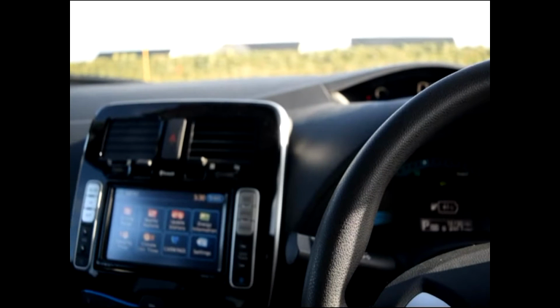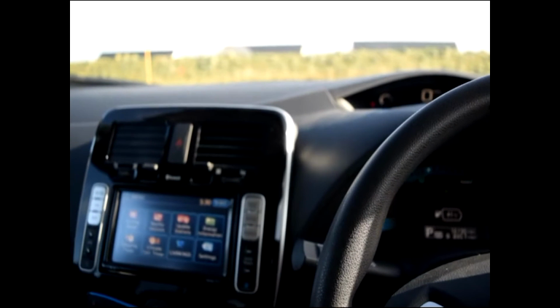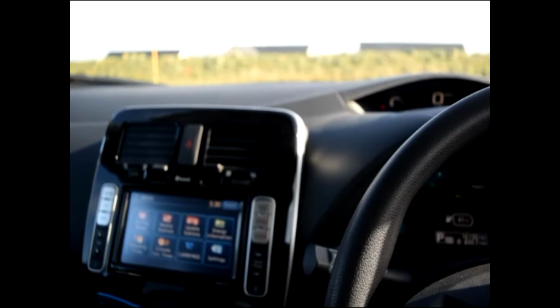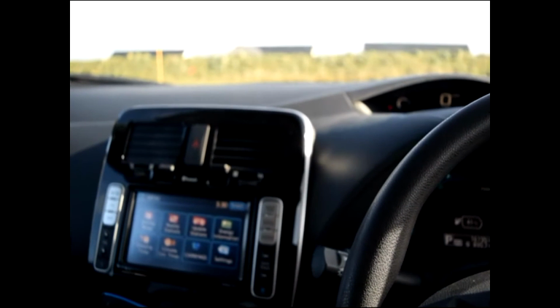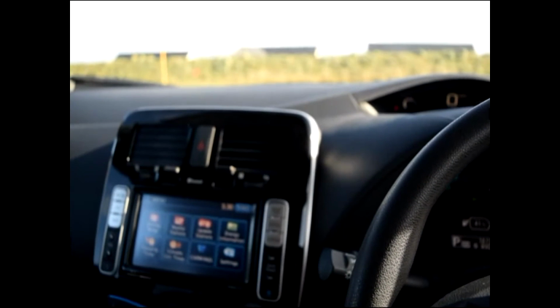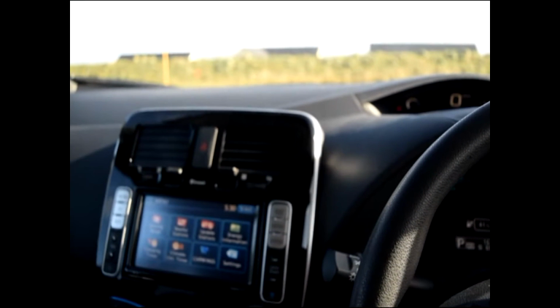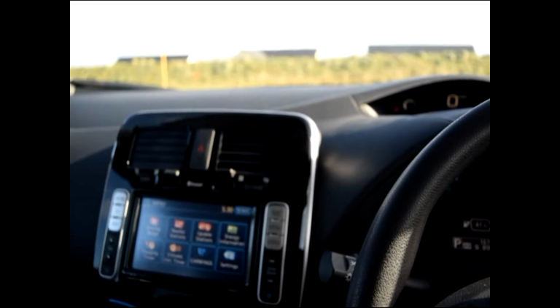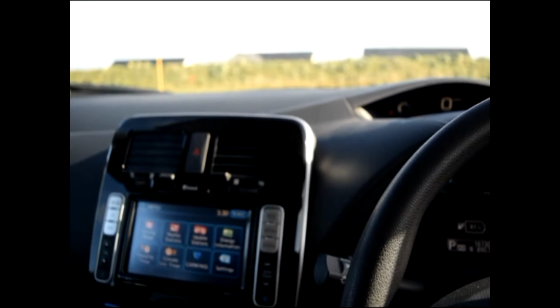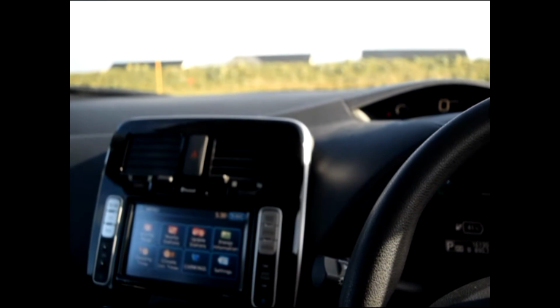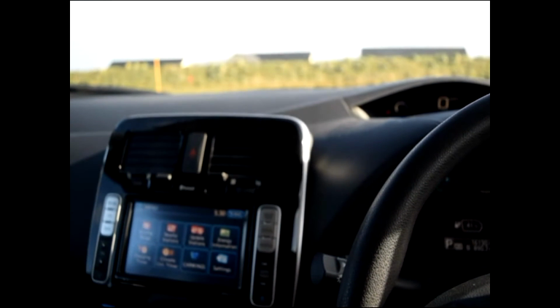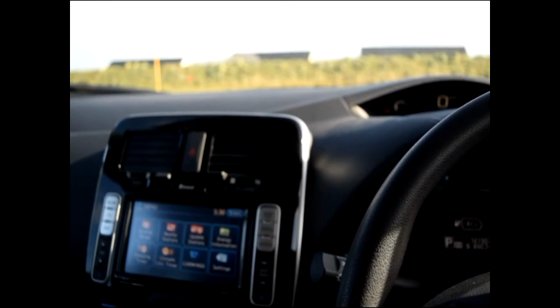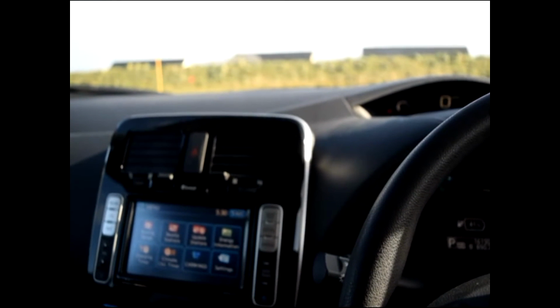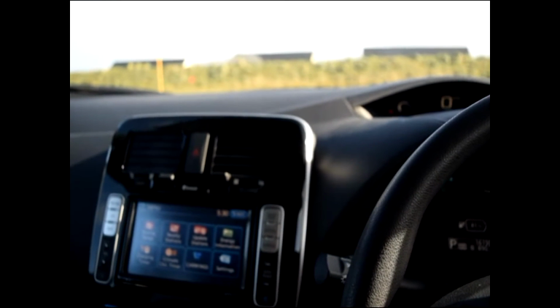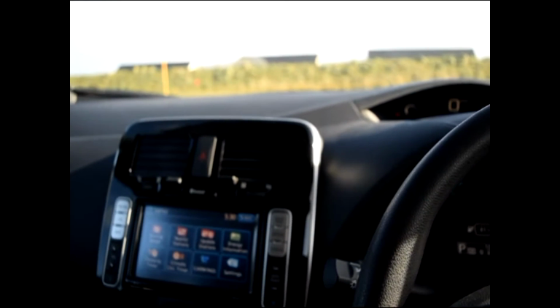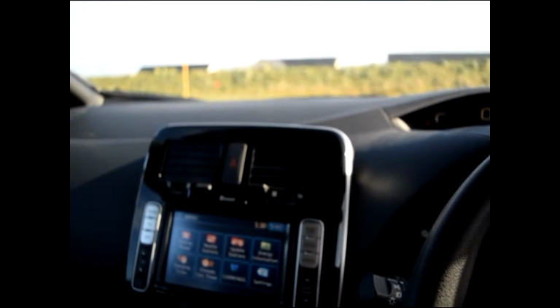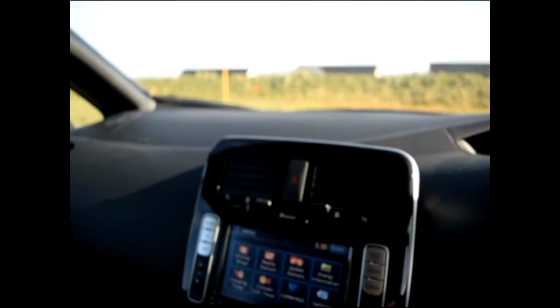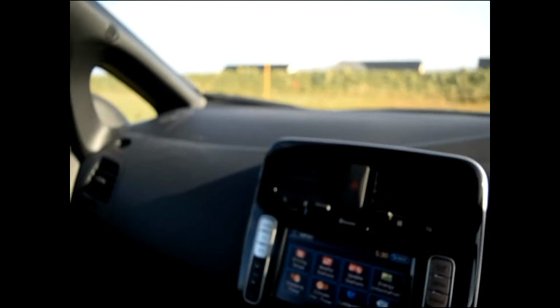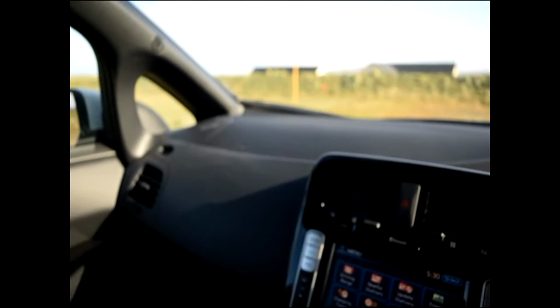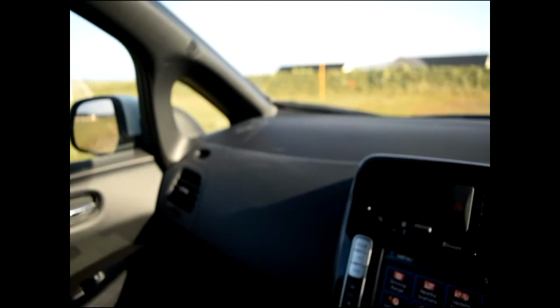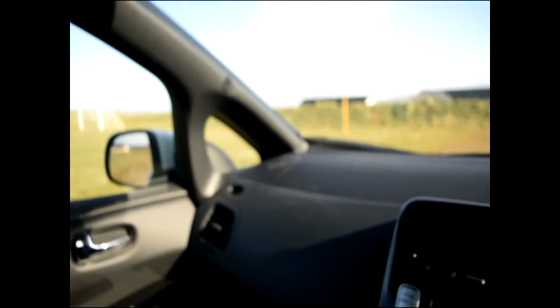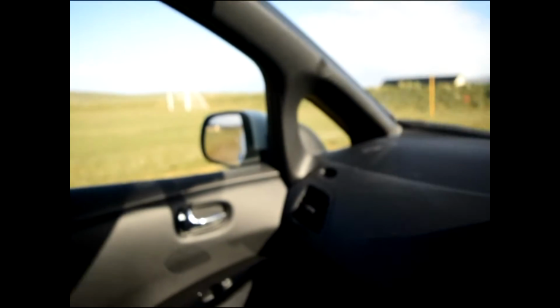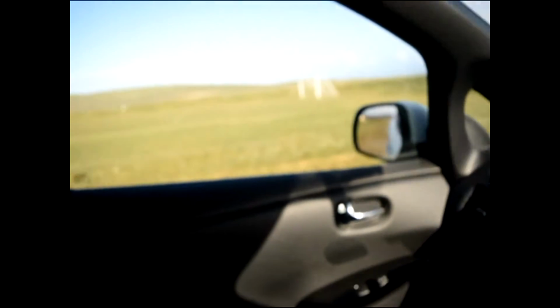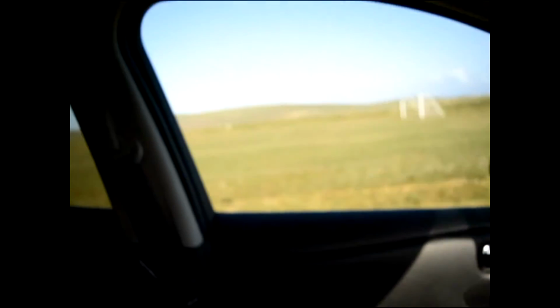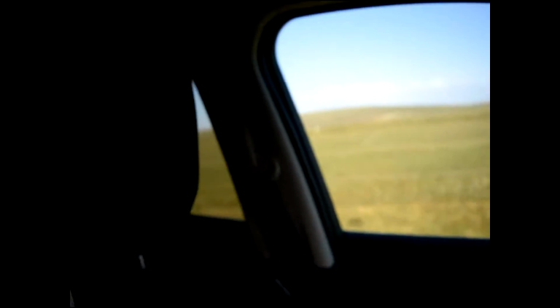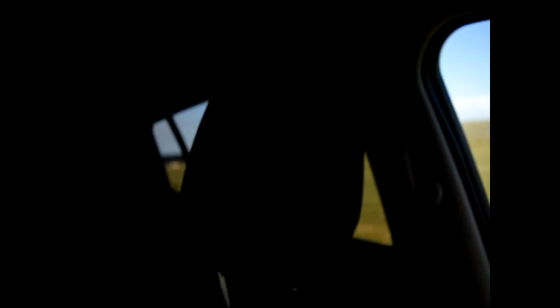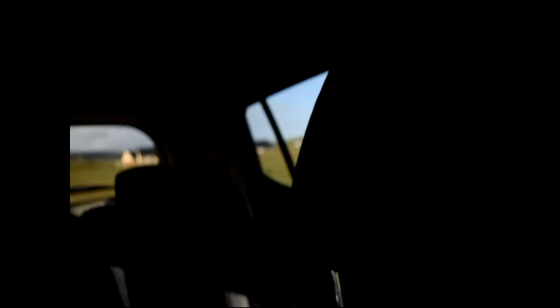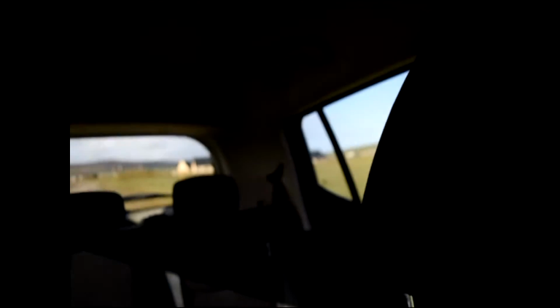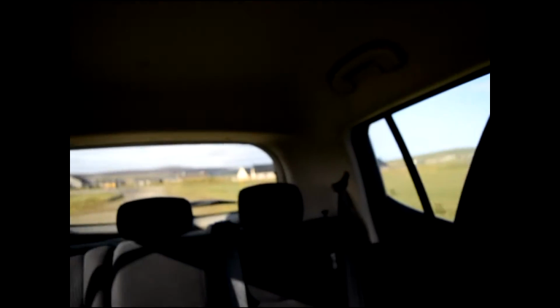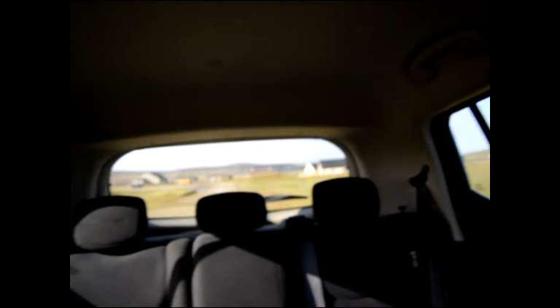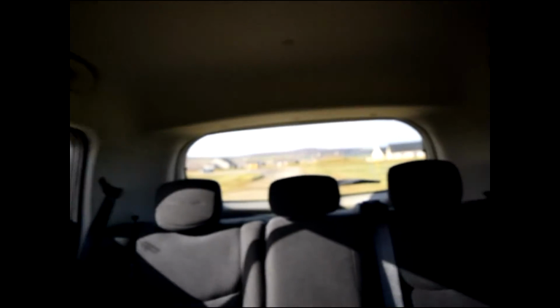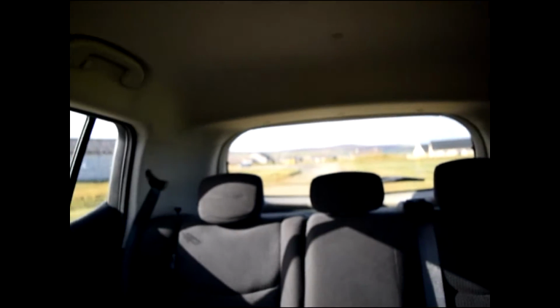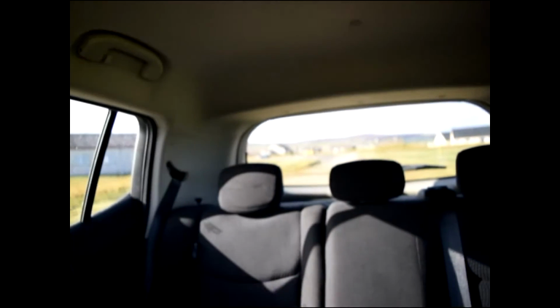As you can probably tell it's very windy, but there are no marks on the outside. It really is a very, very clean Nissan Leaf.